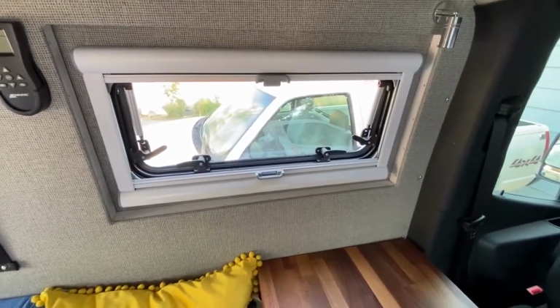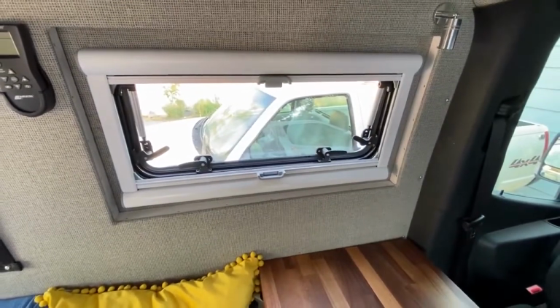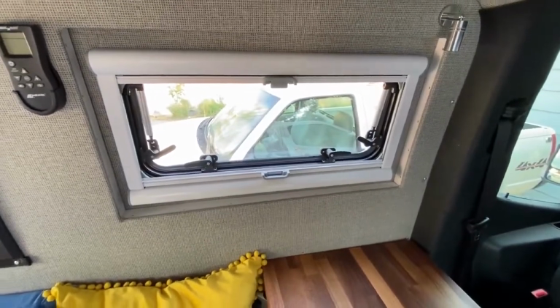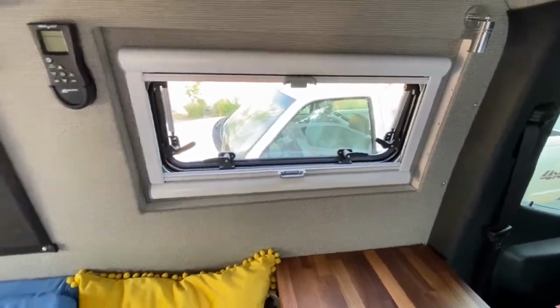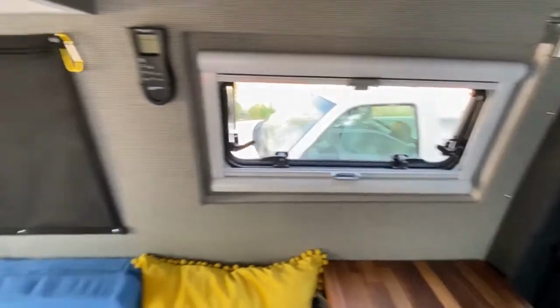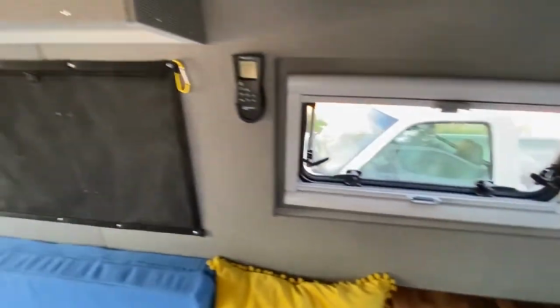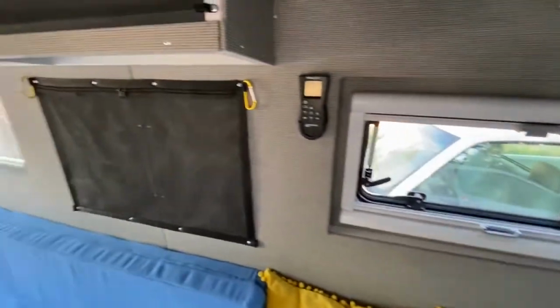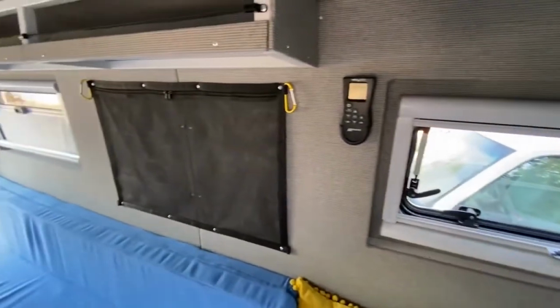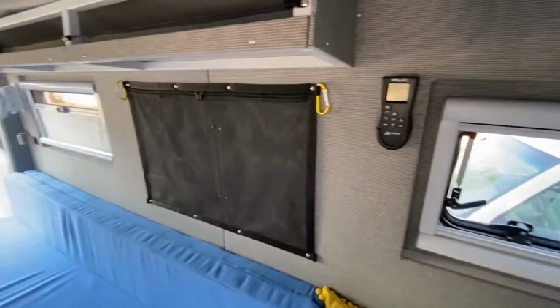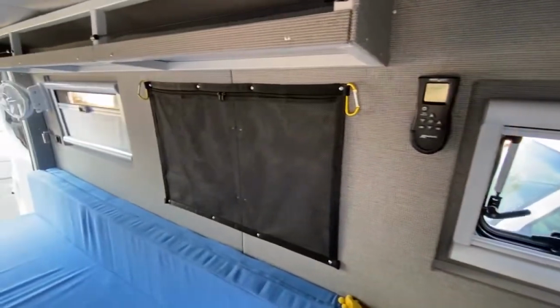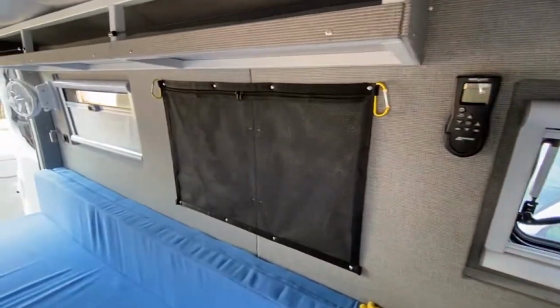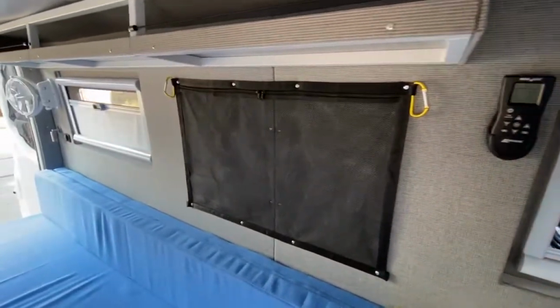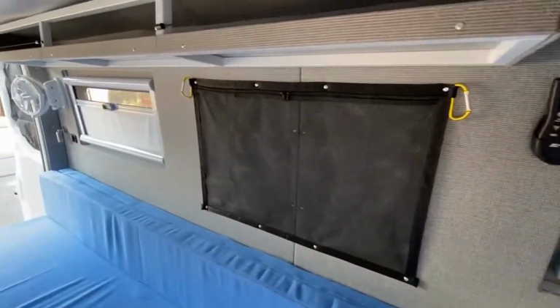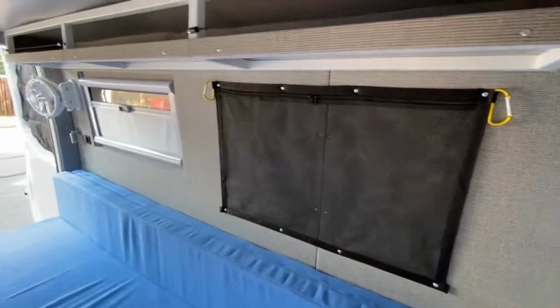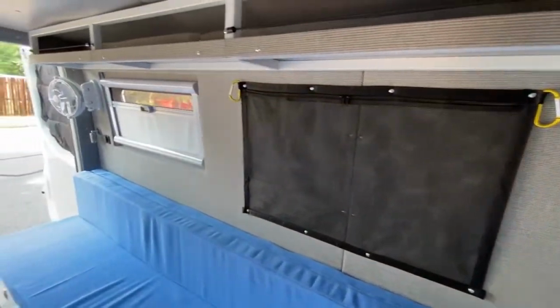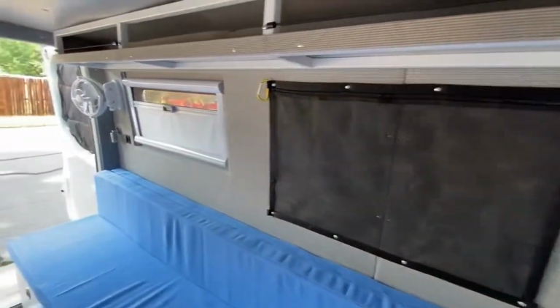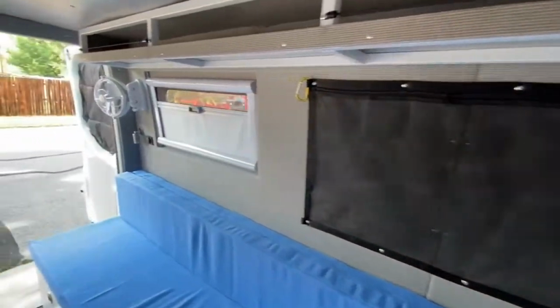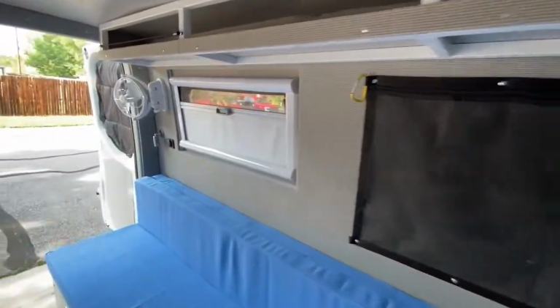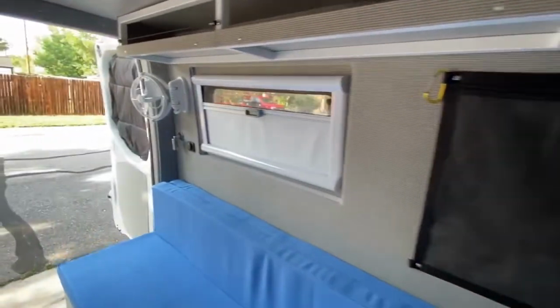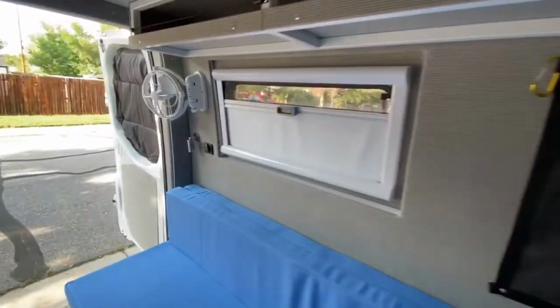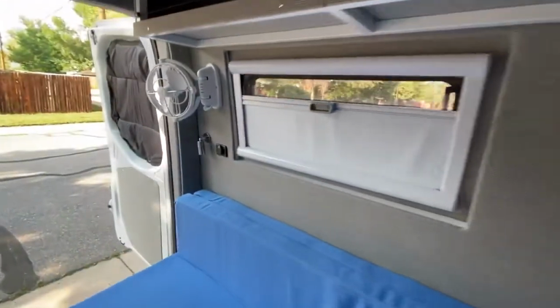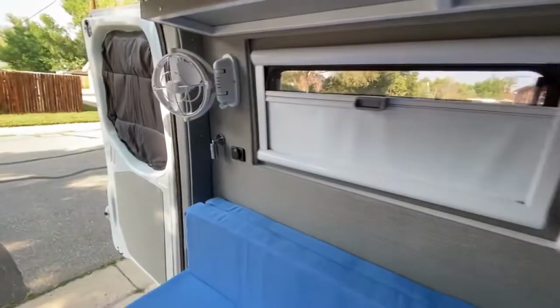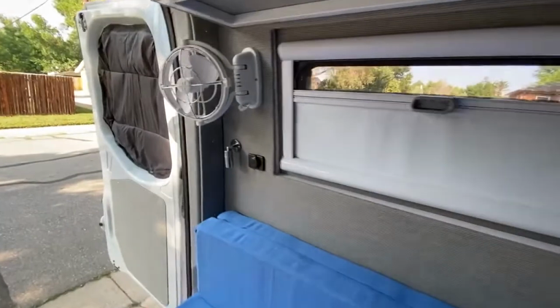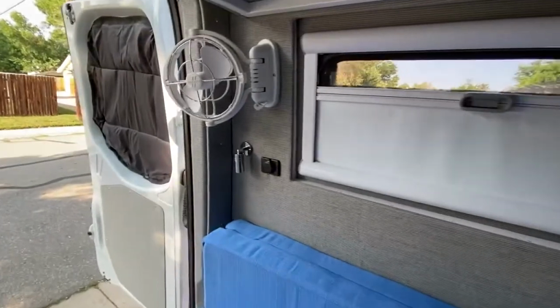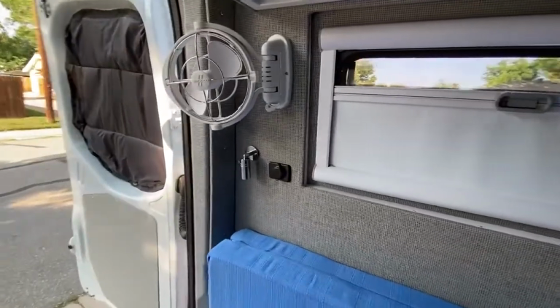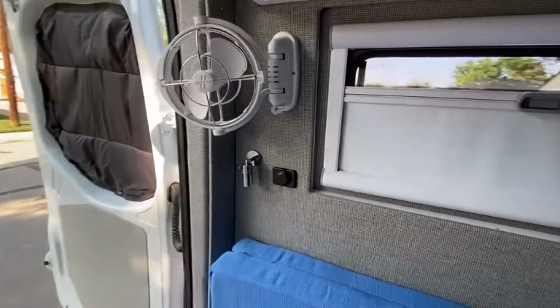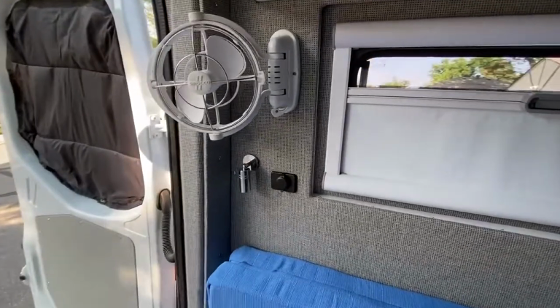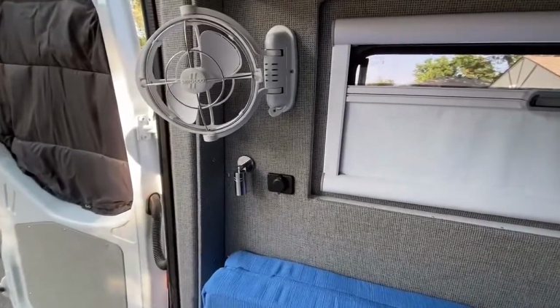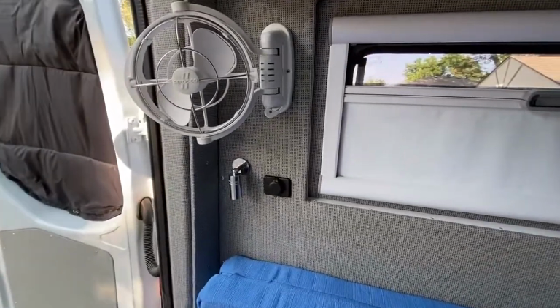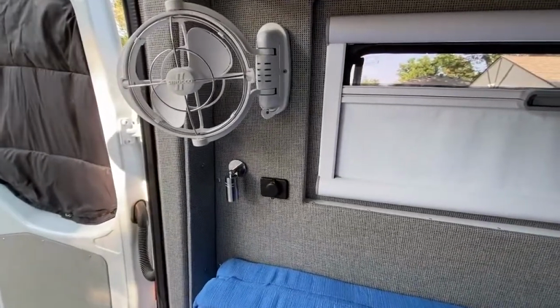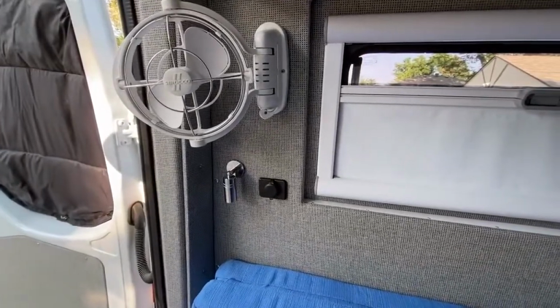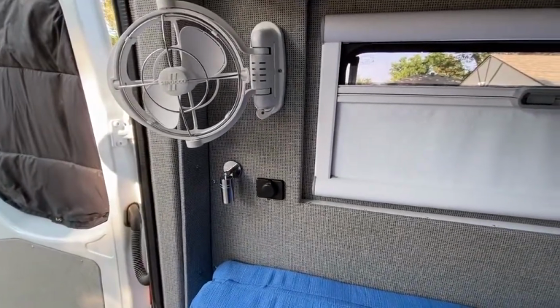We mounted a large wall bag to store soft goods like blankets or jackets. On the end, we've installed a Sirocco gimbal wall fan, USB charging outlet, and reading light.